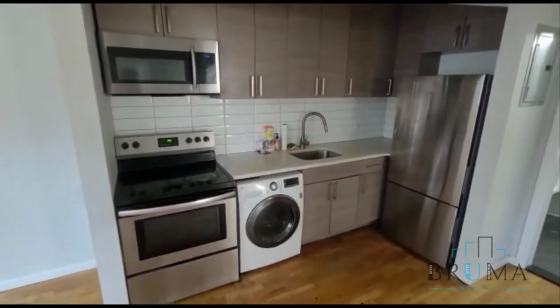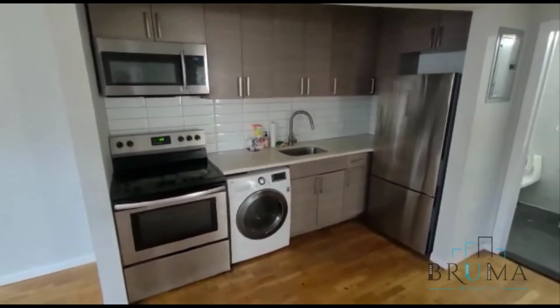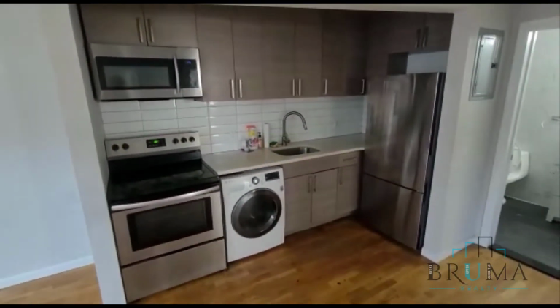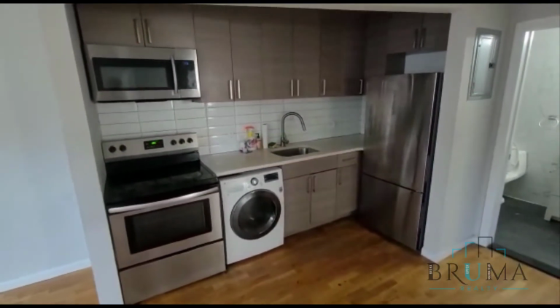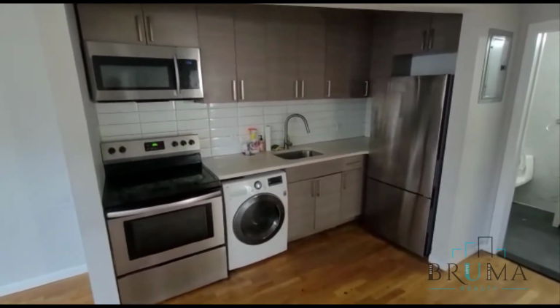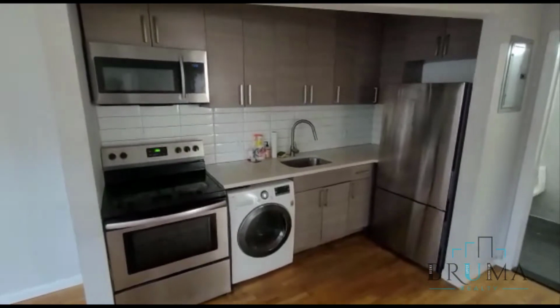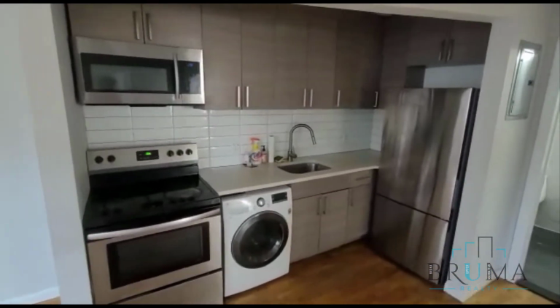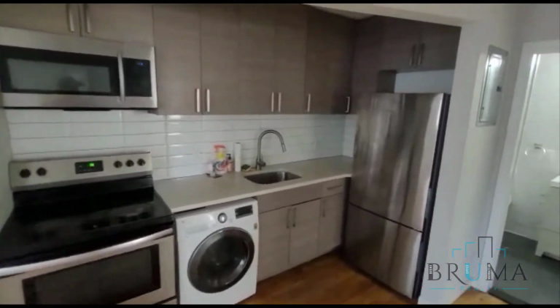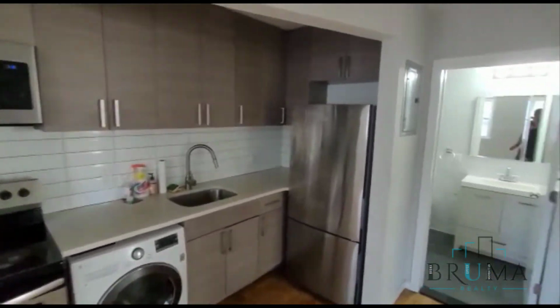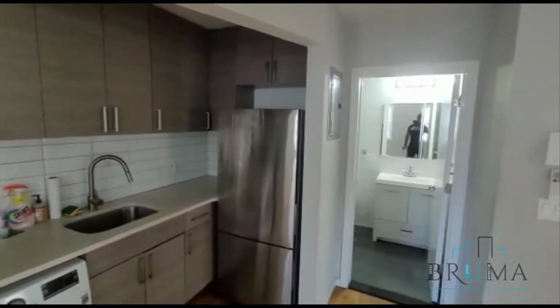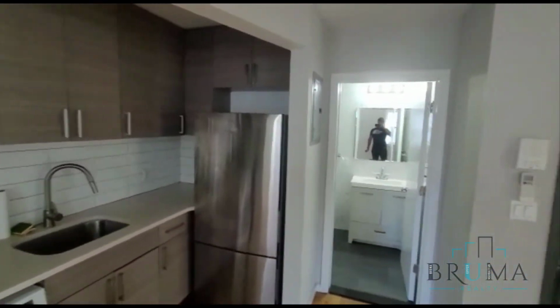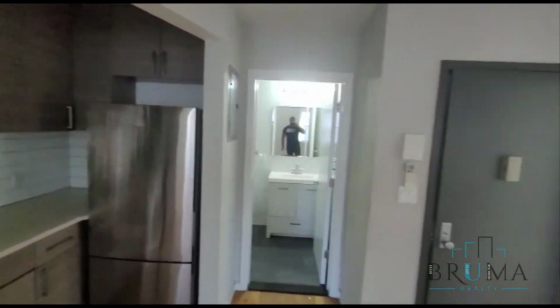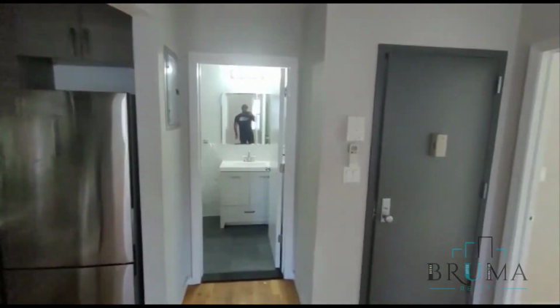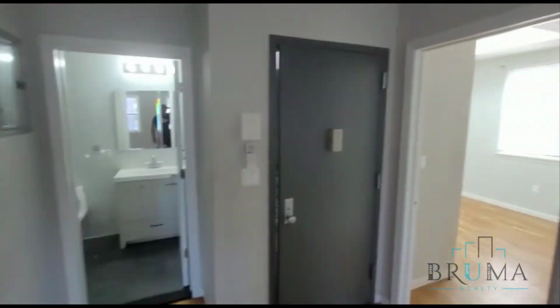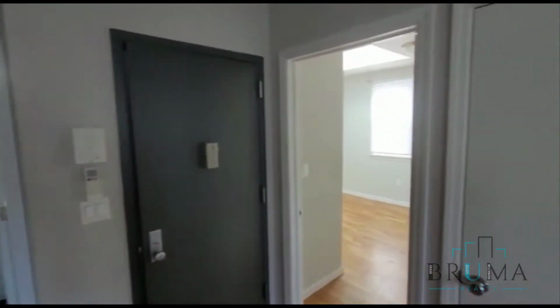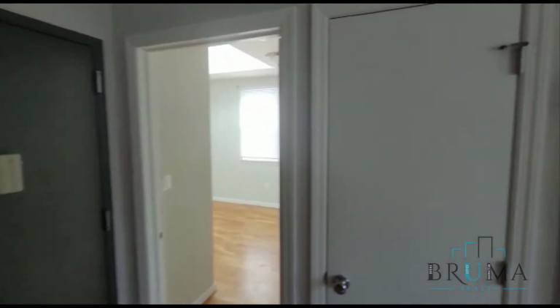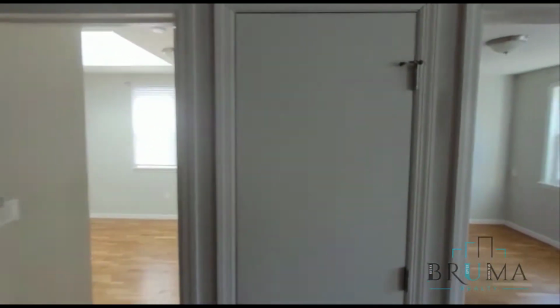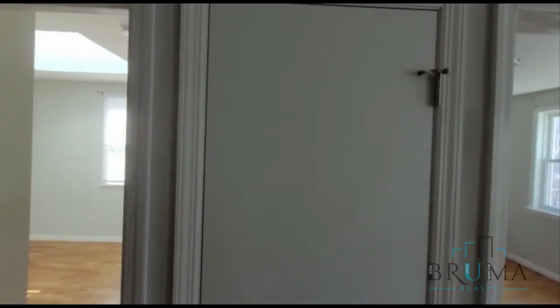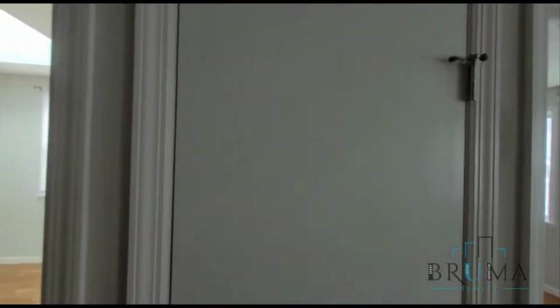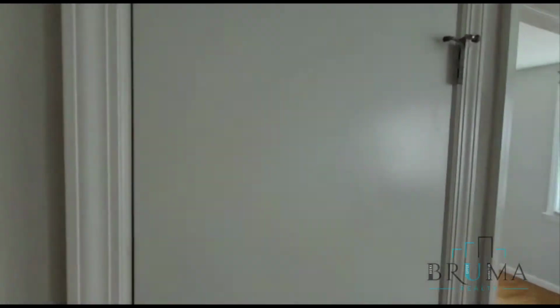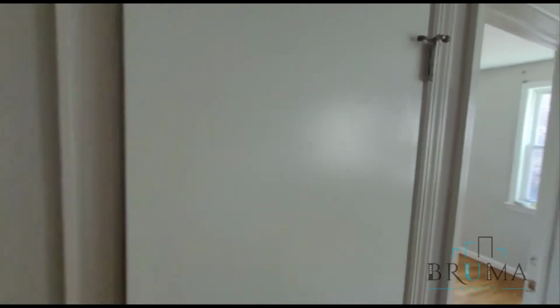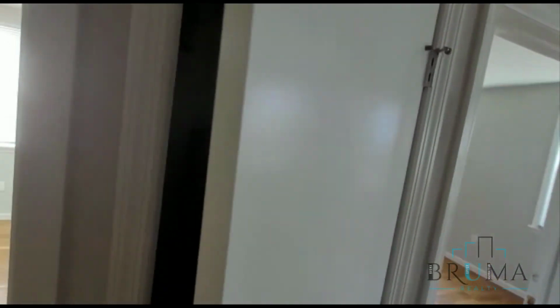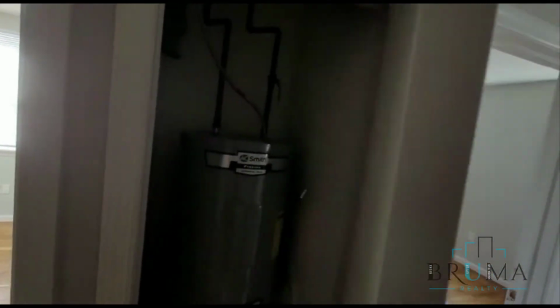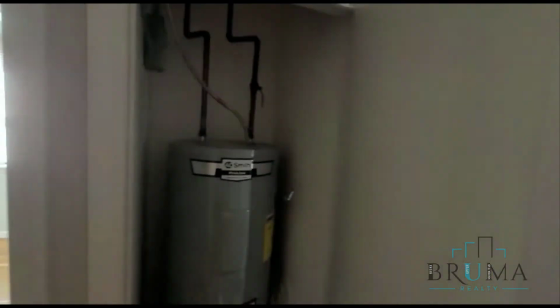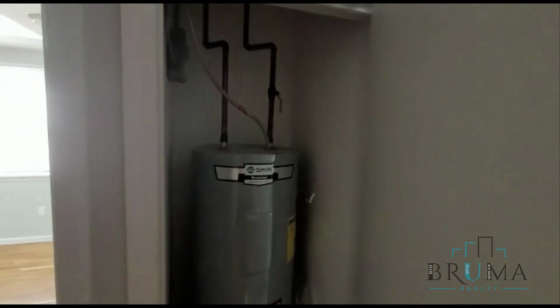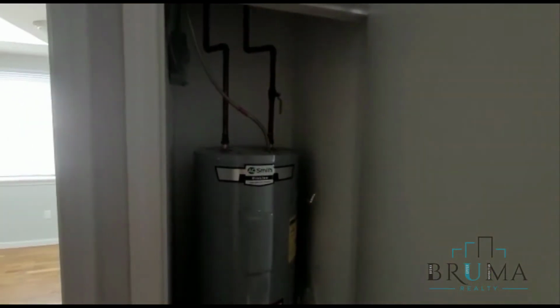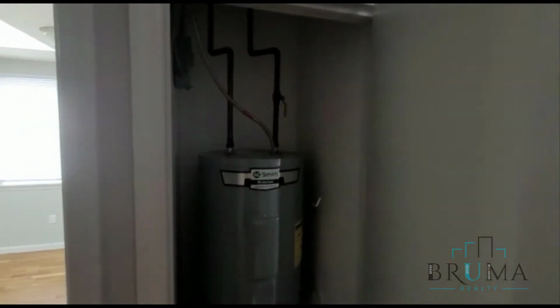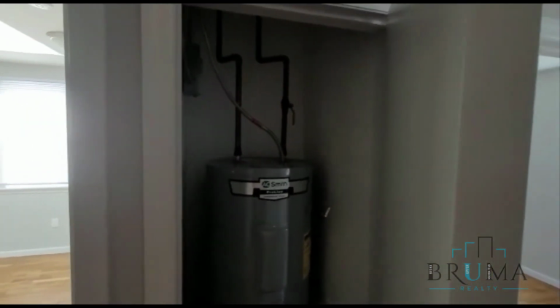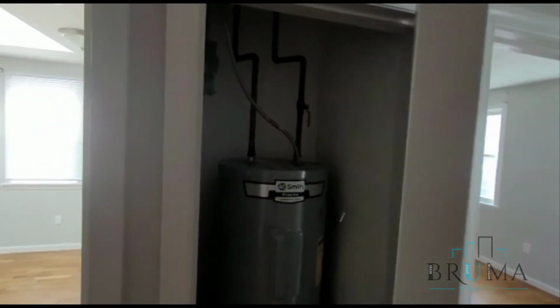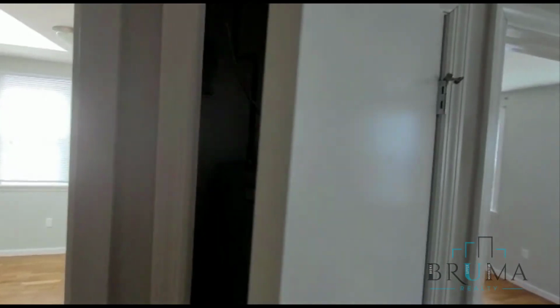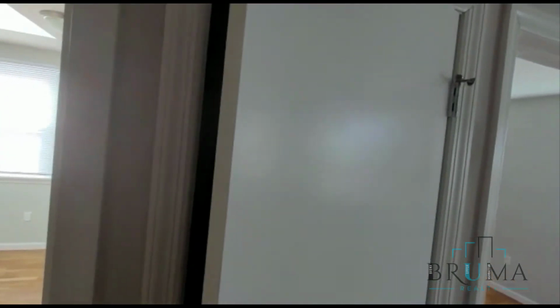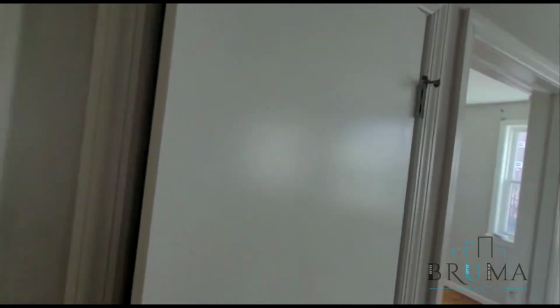The tenants just moved out of this apartment and management is still in the process of cleaning it out. Over here we have the boiler — every unit comes with its own boiler.